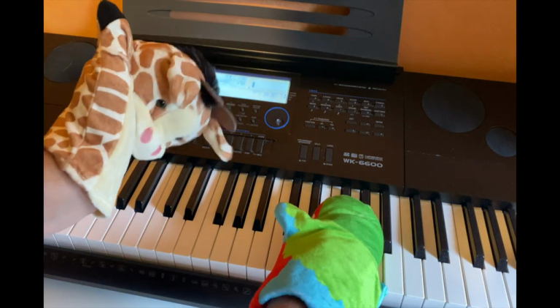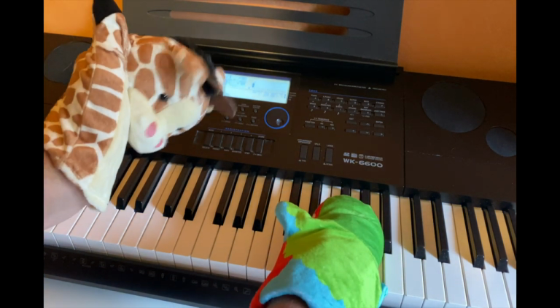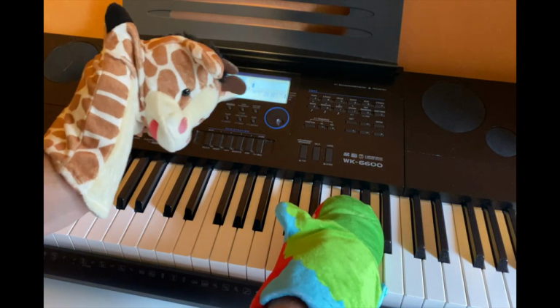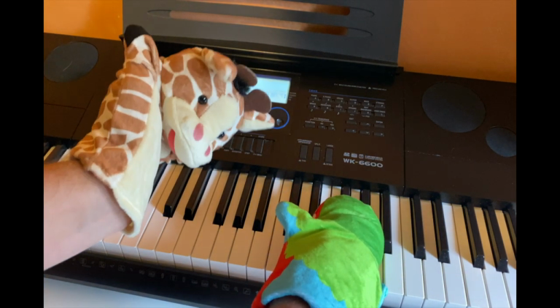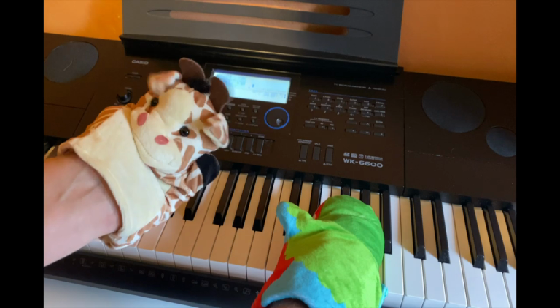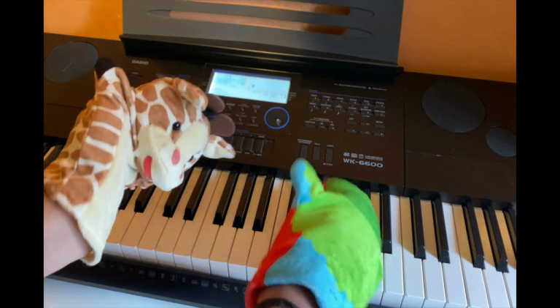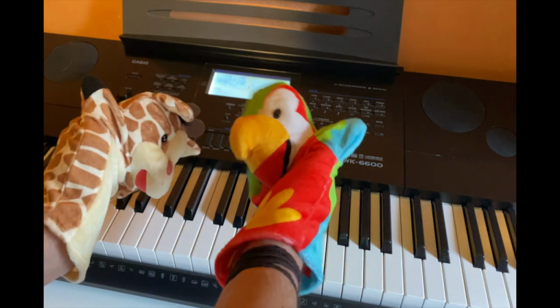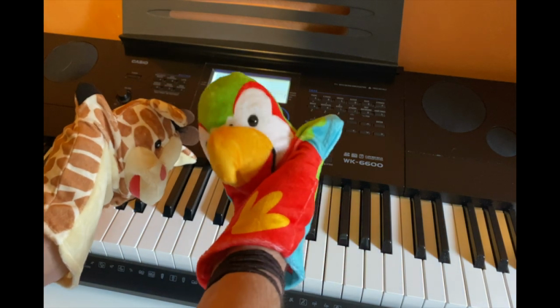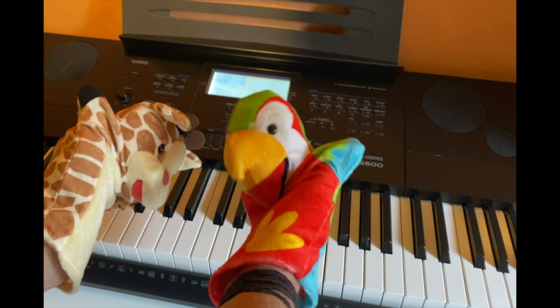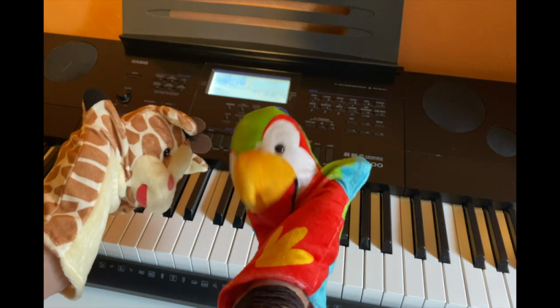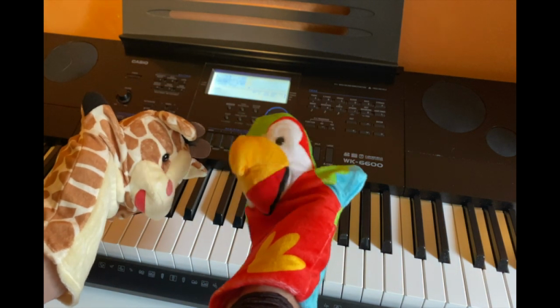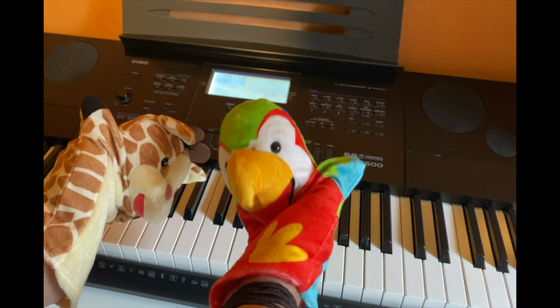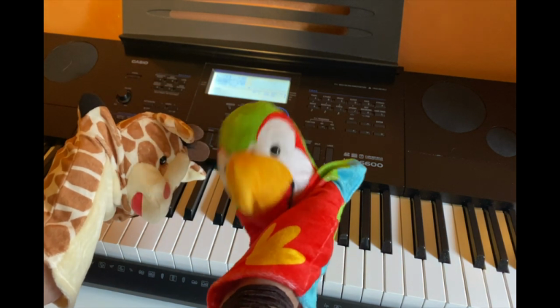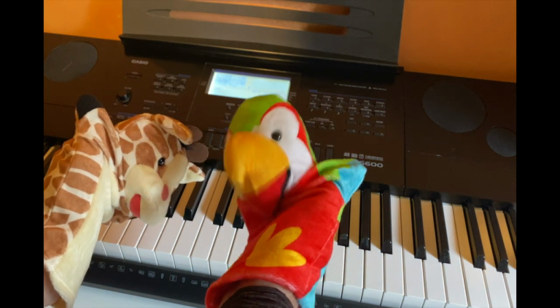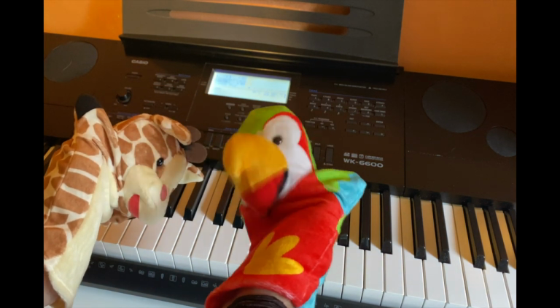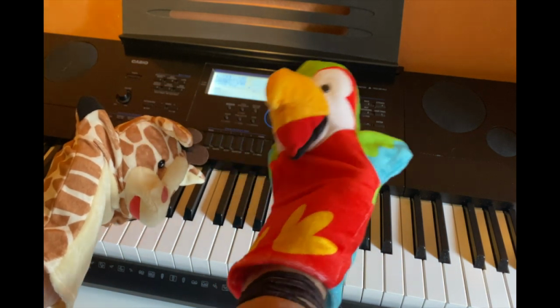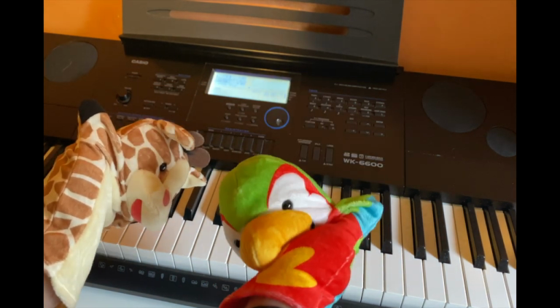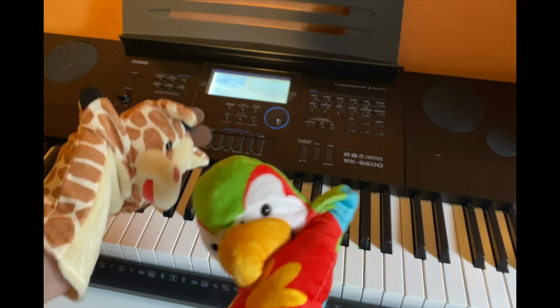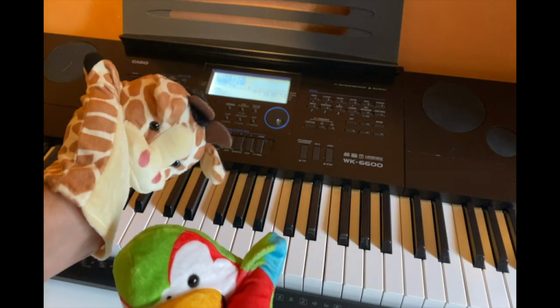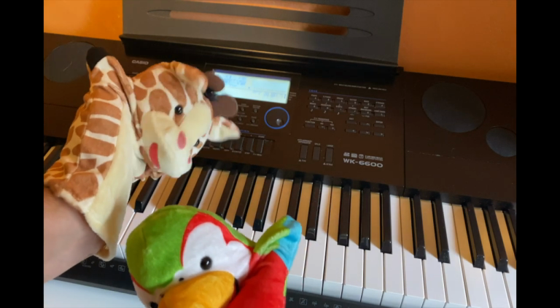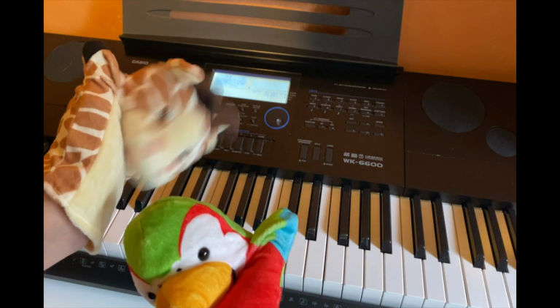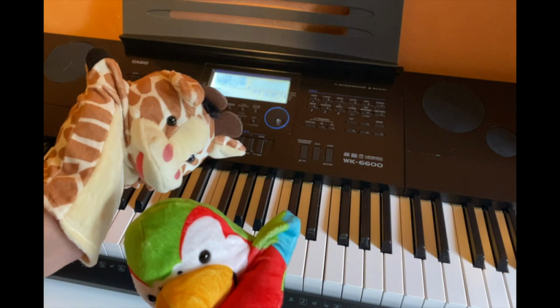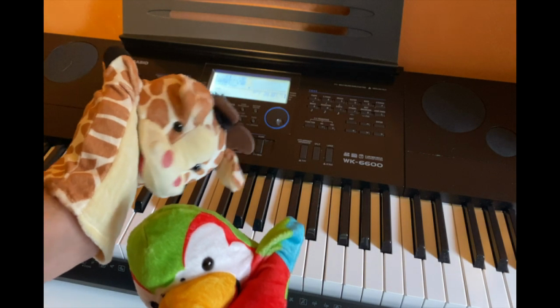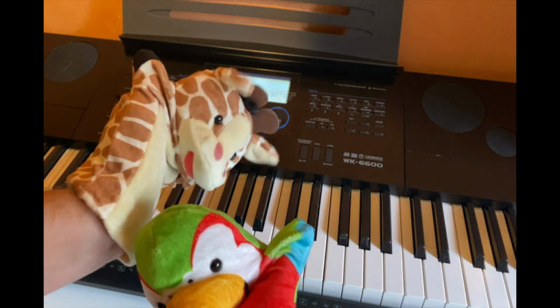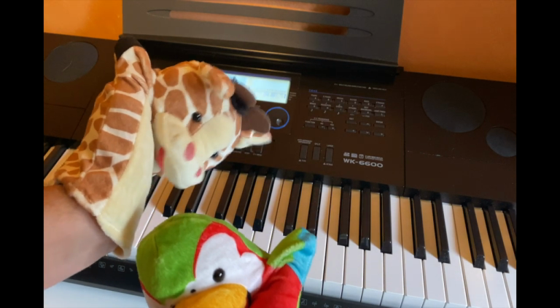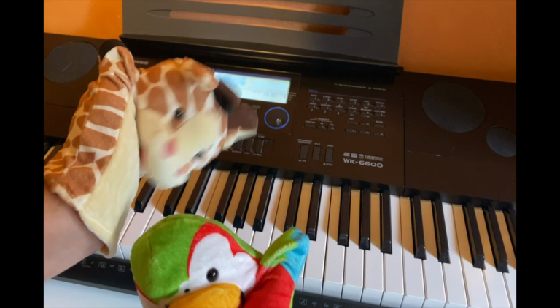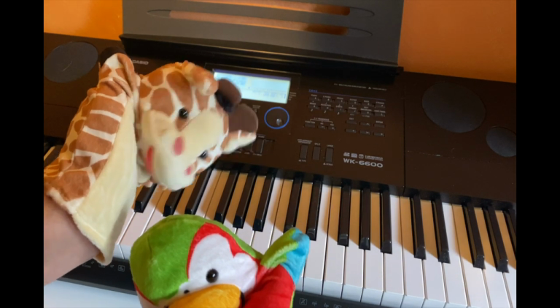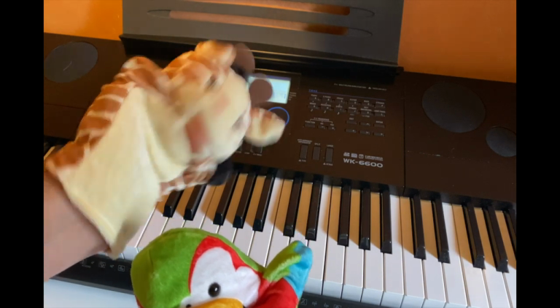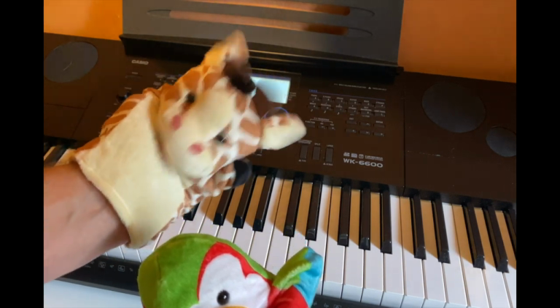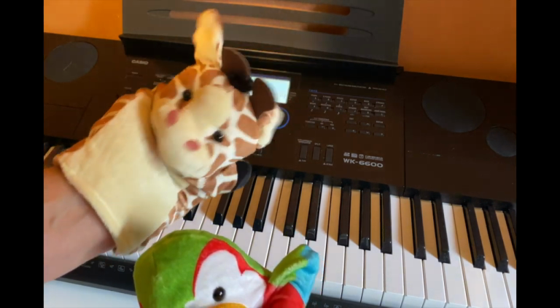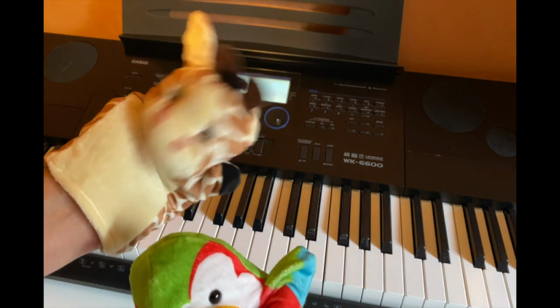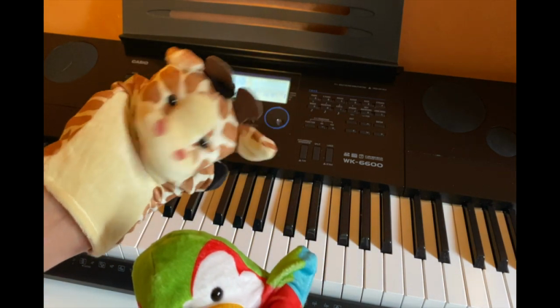Hey Rainbow, what's wrong? Oh, Gary, I really want to learn how to play piano, but it's hard. Yes, it is hard. Everything in life takes practice. But I could give you some pointers — would you like that?